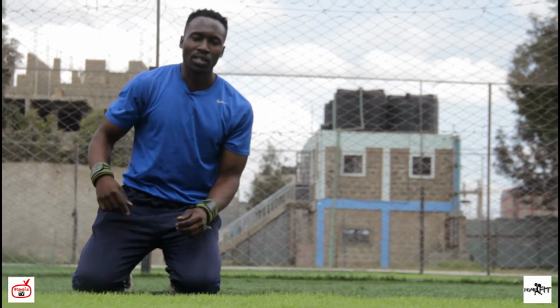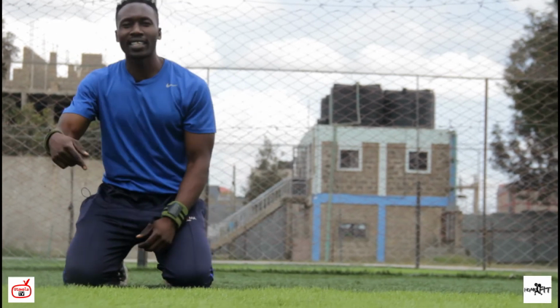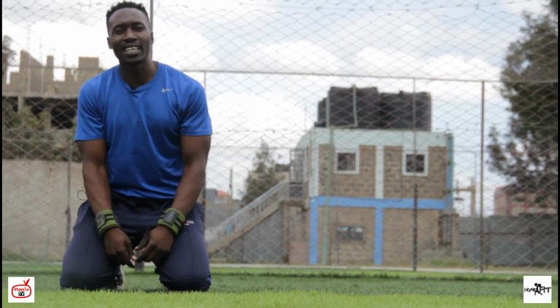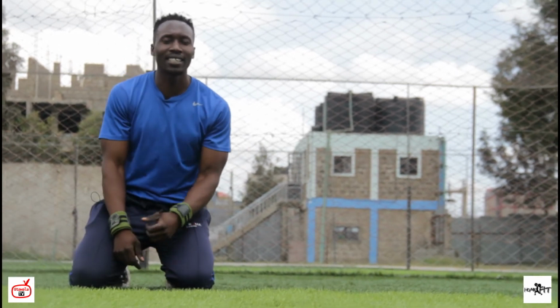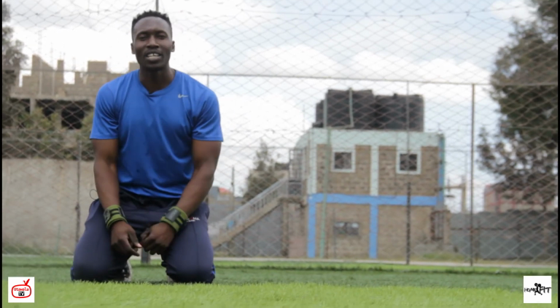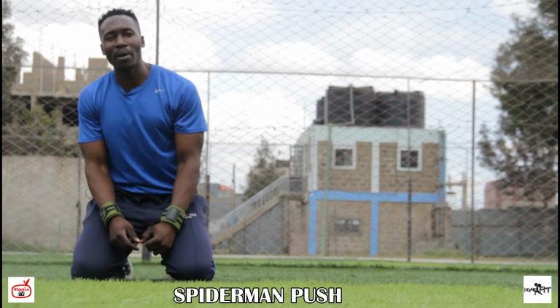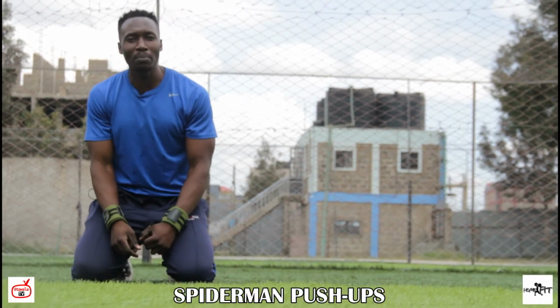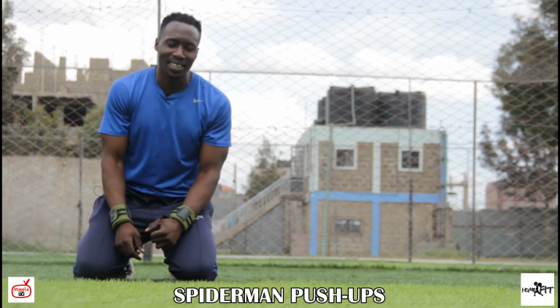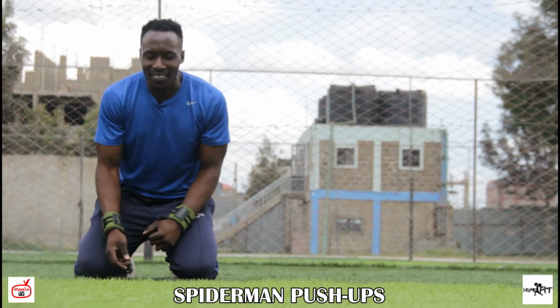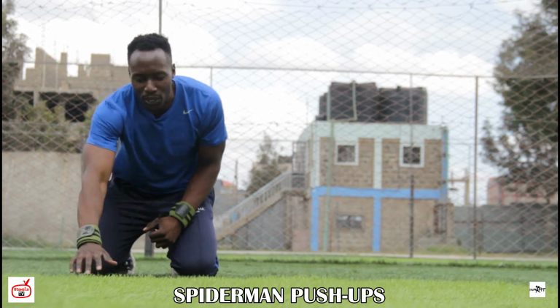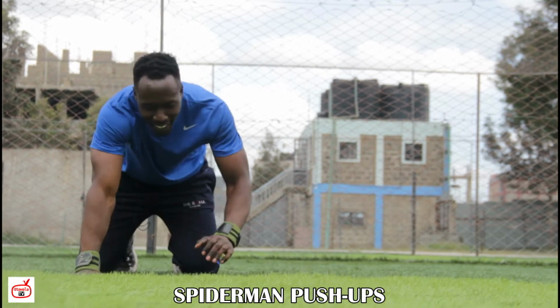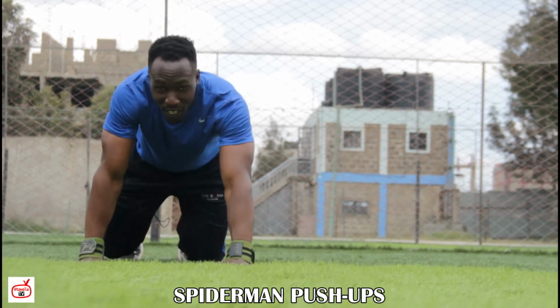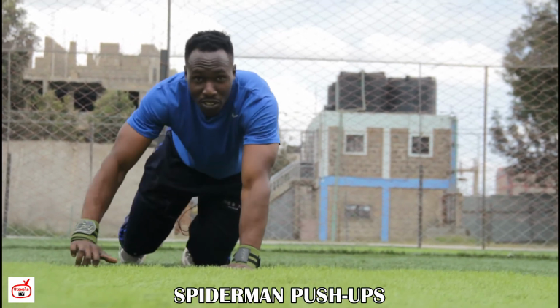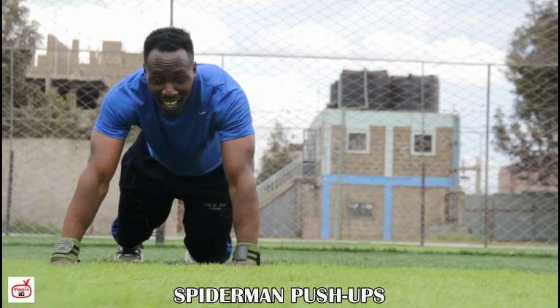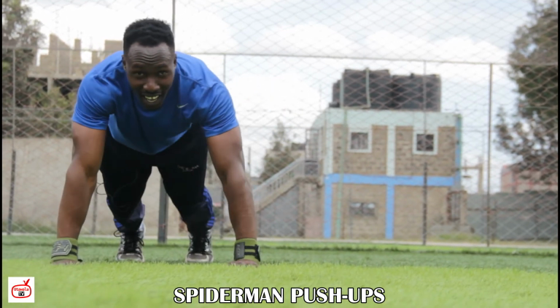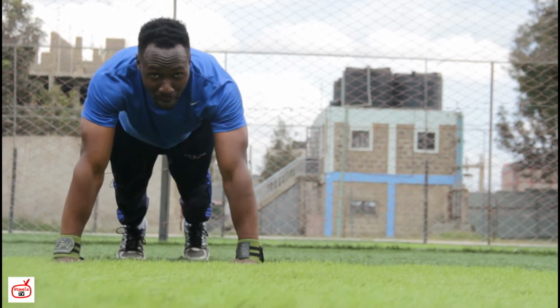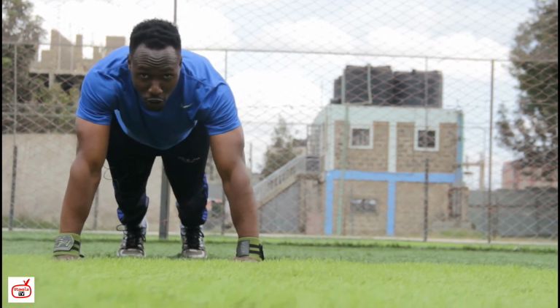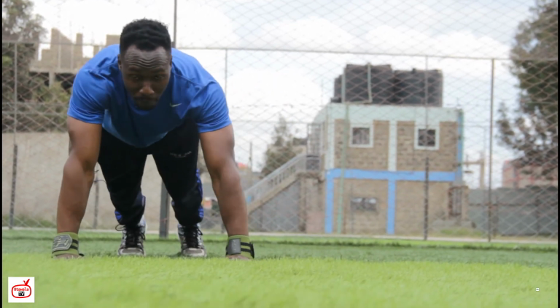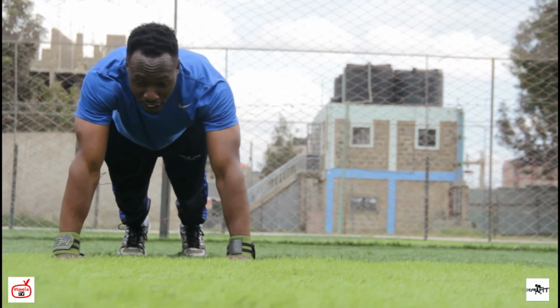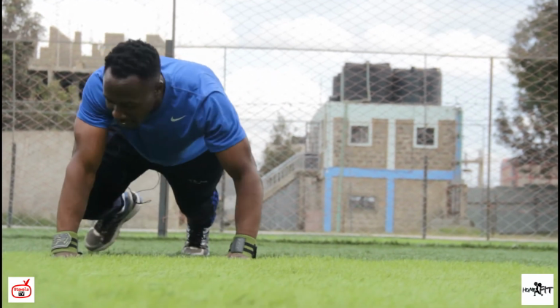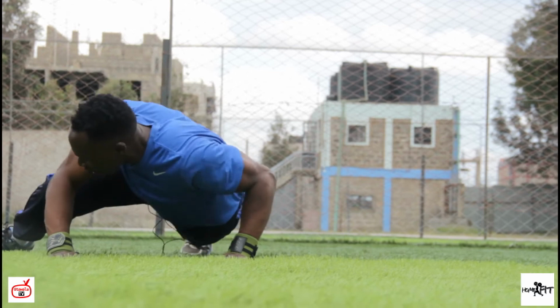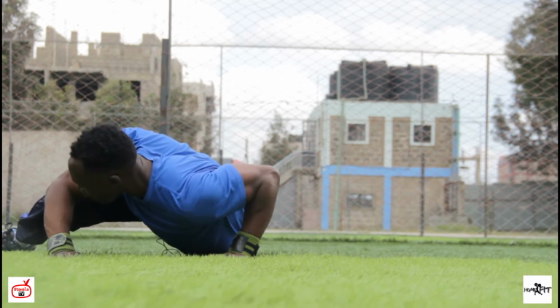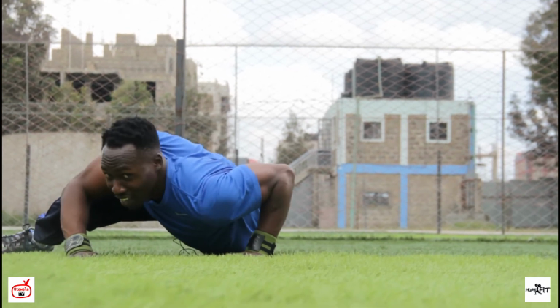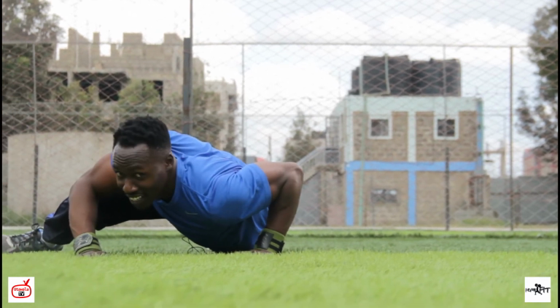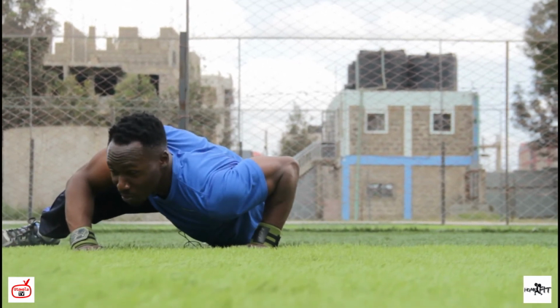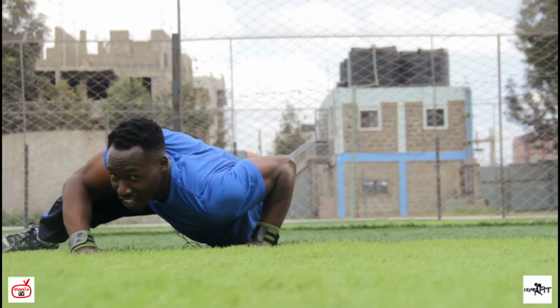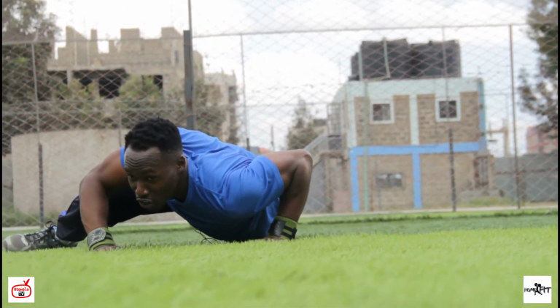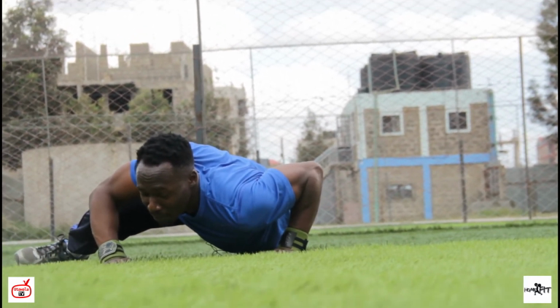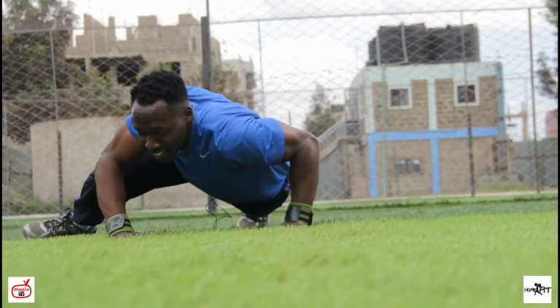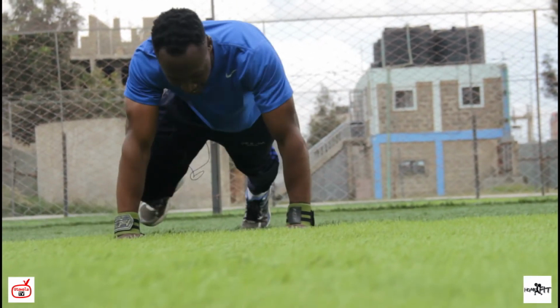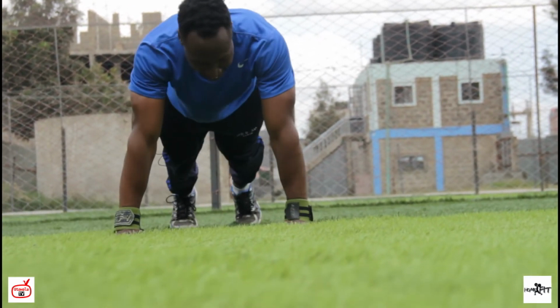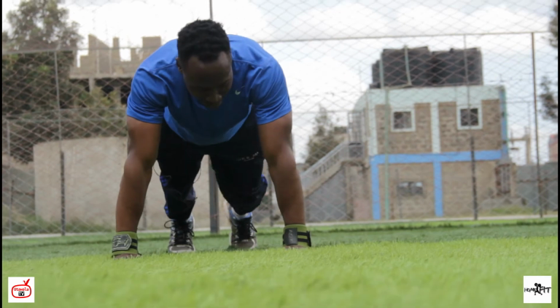The next exercise is Spiderman push-ups. This is how we do it. You start in a high plank position or push-up position. Then you bring the other leg — as you bring the other leg, you go deep. Then take it back.